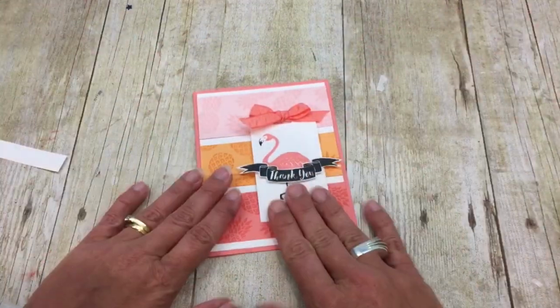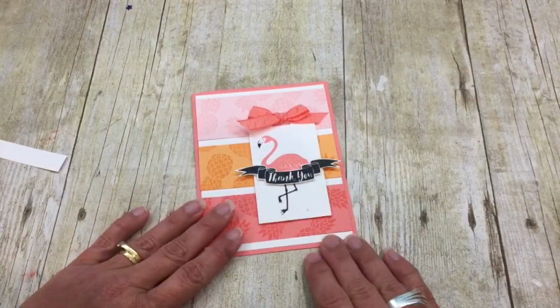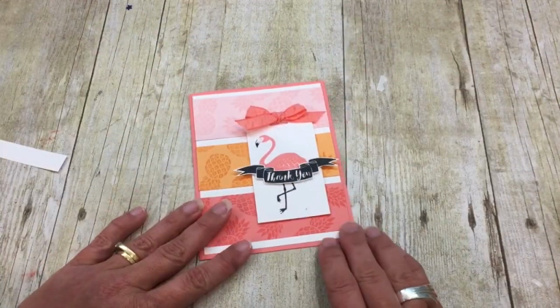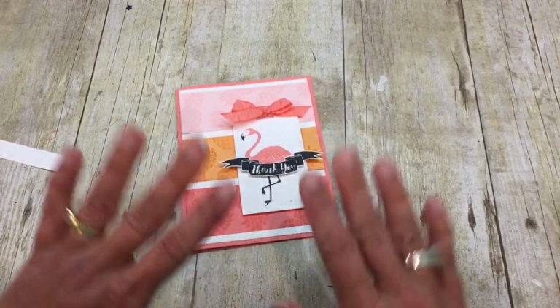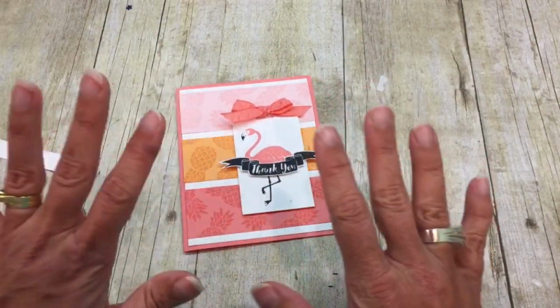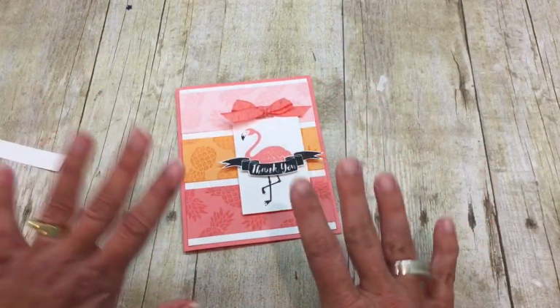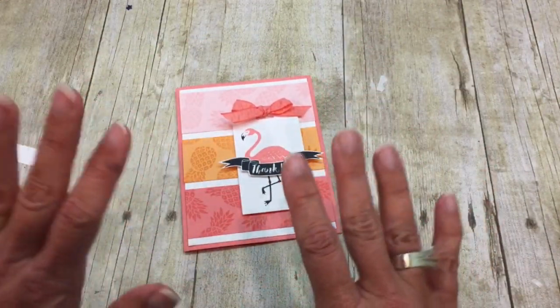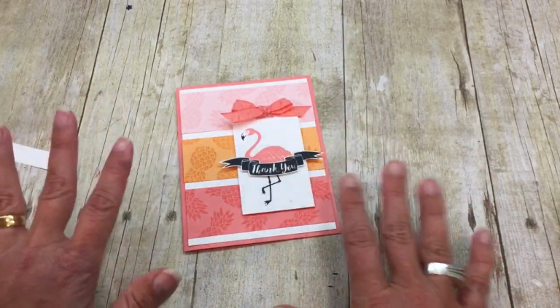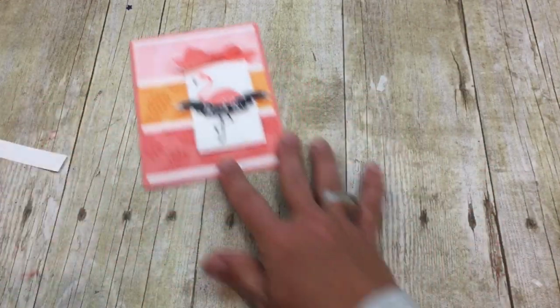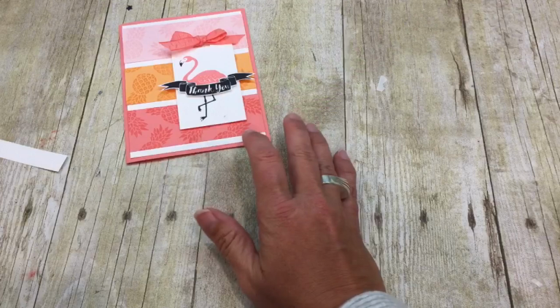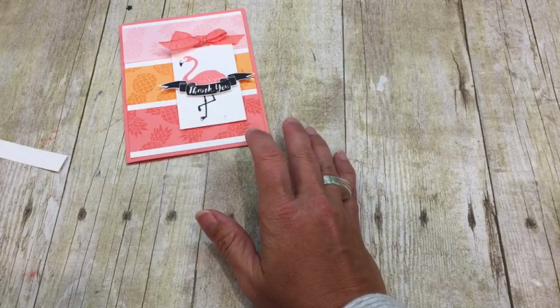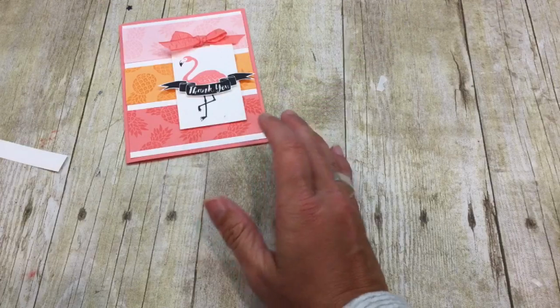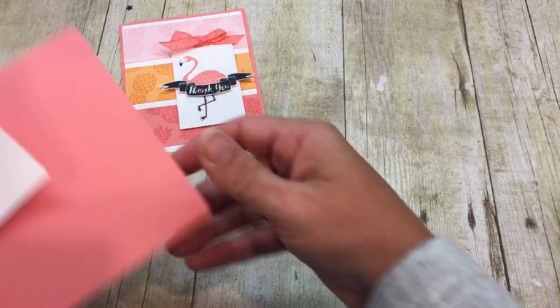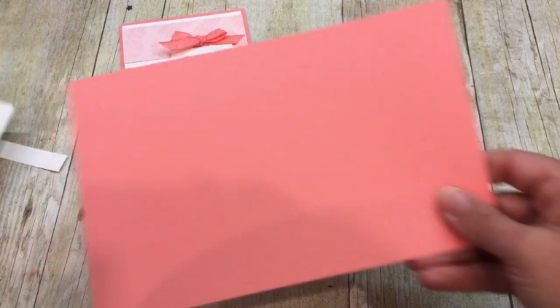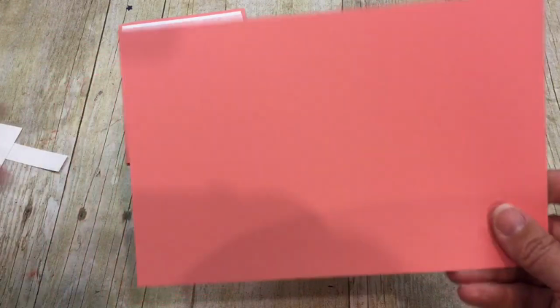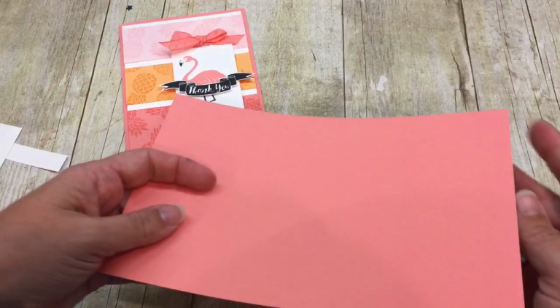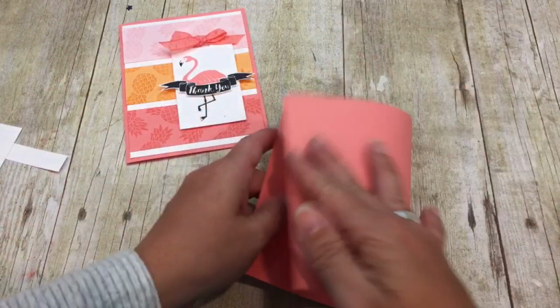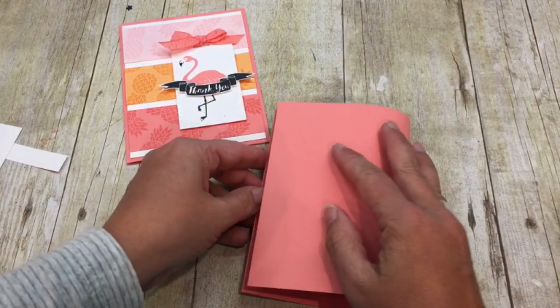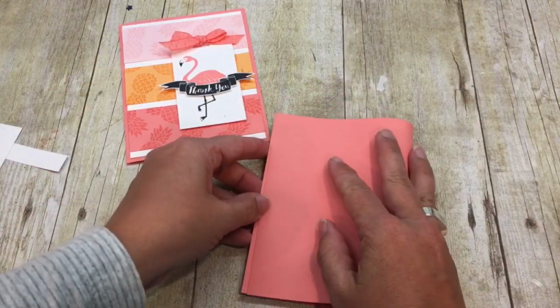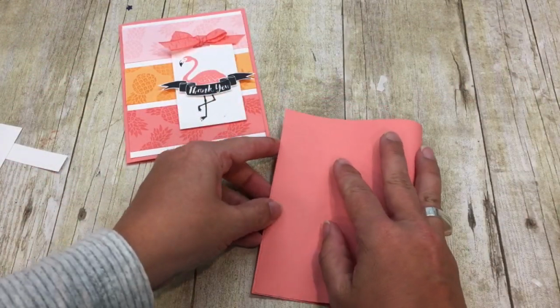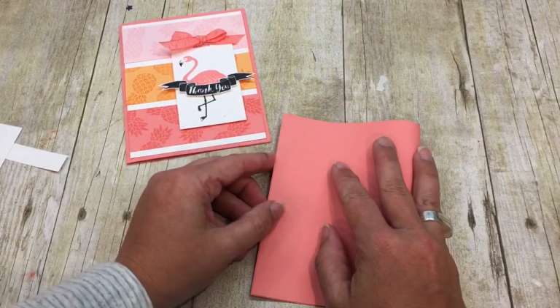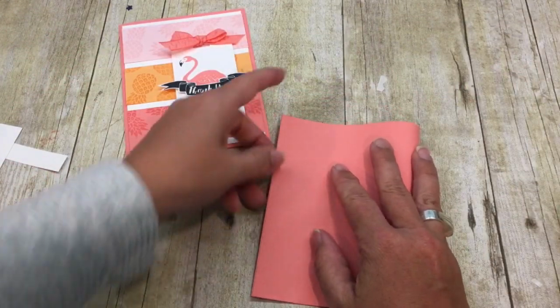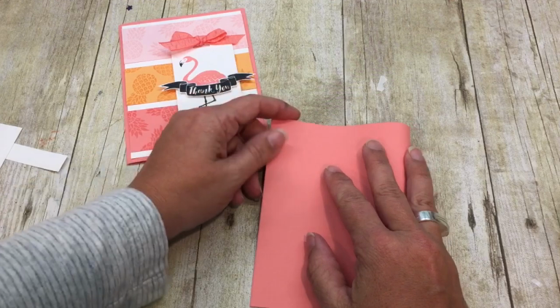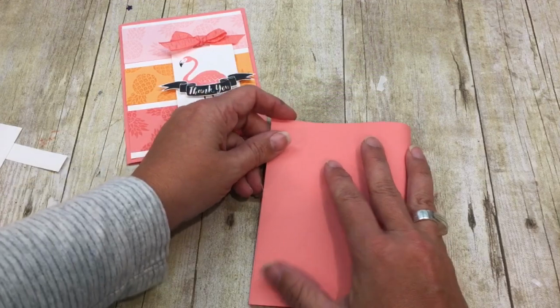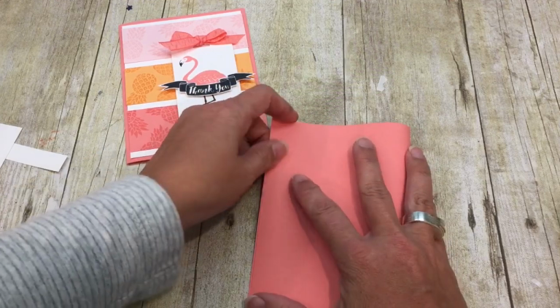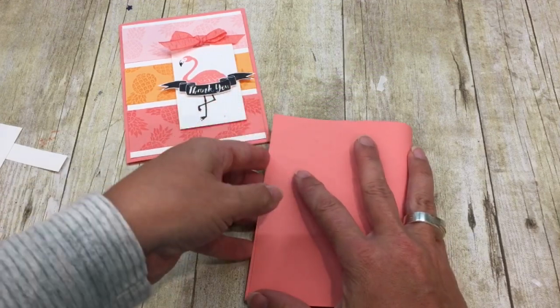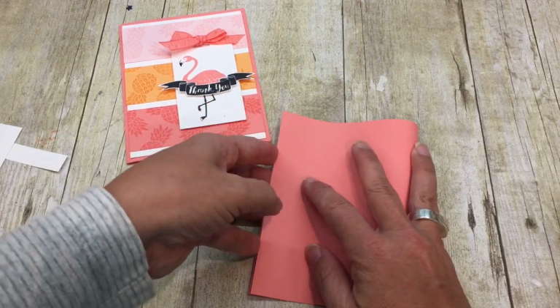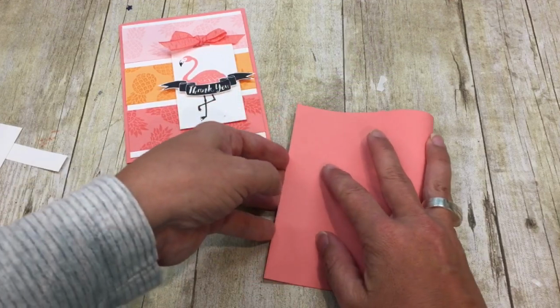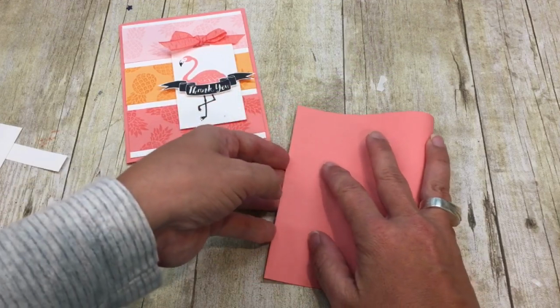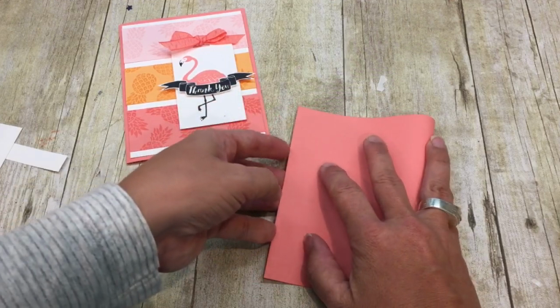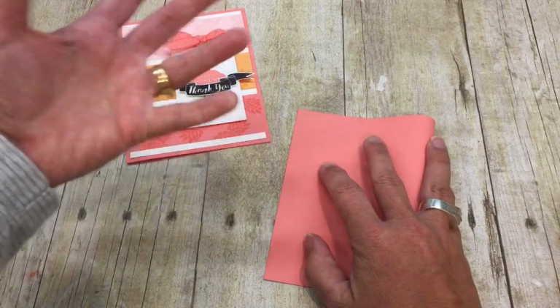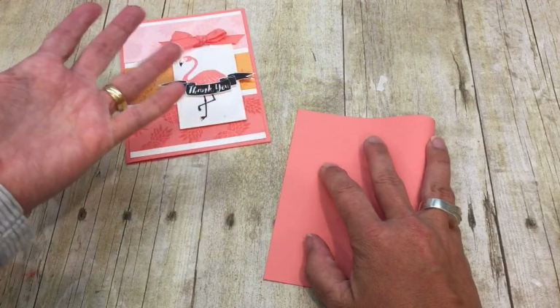So let me show you how I made it, because it's really, really, really, really, really easy. I'm going to start with a half a sheet of Flirty Flamingo, of course, because what other color would your flamingo card be on? Hello?